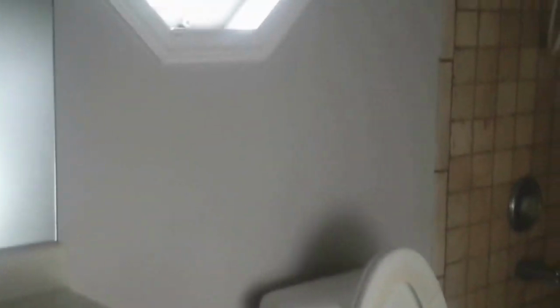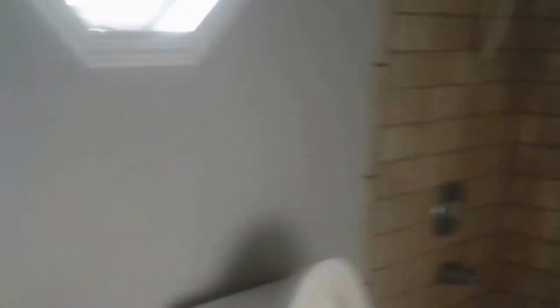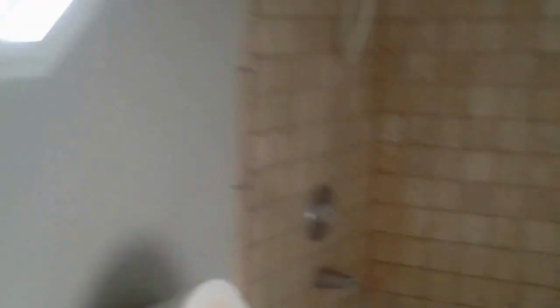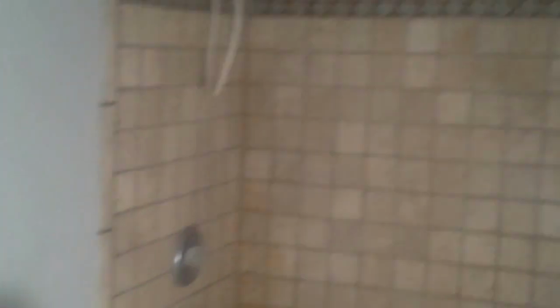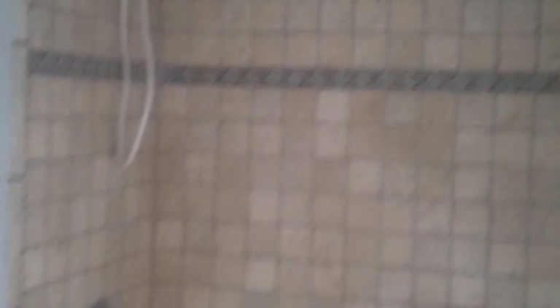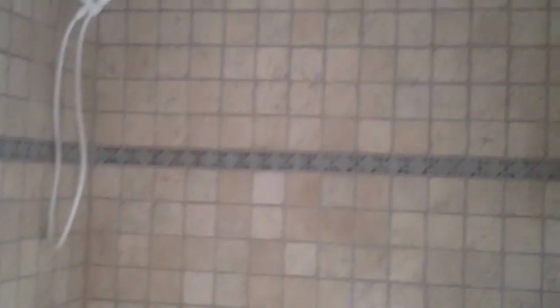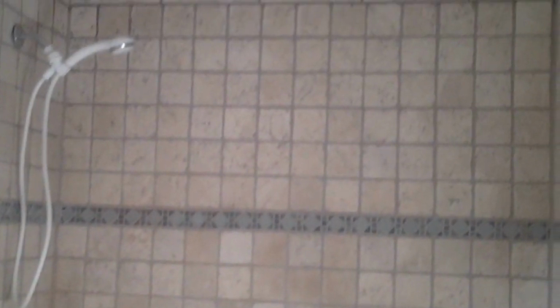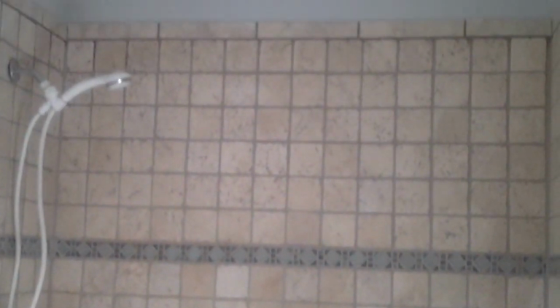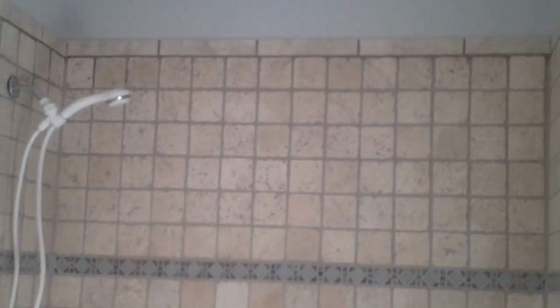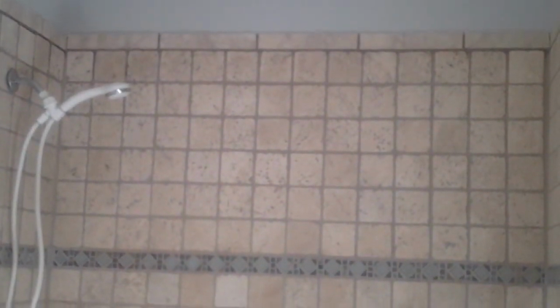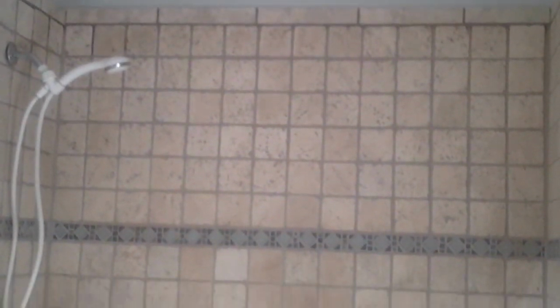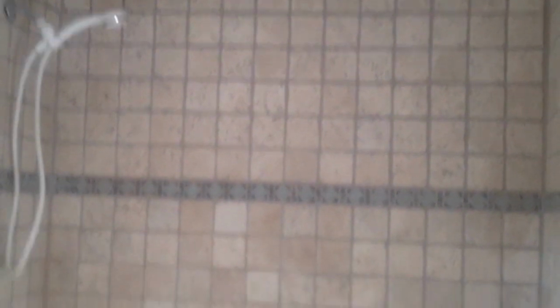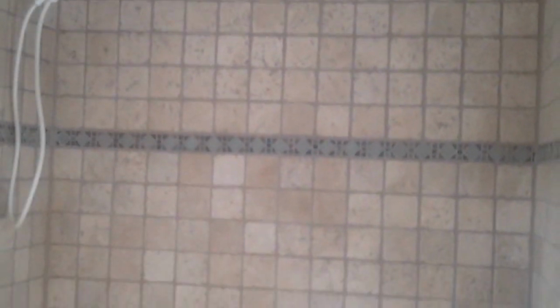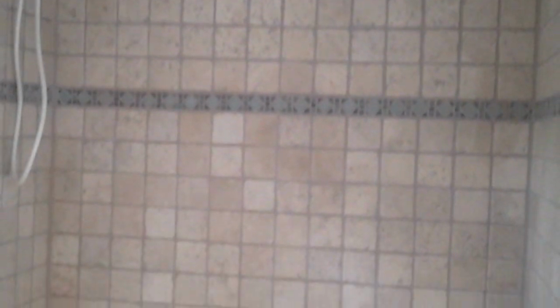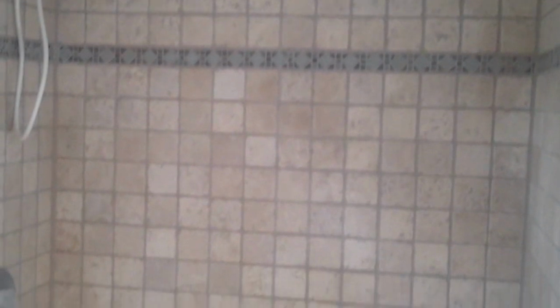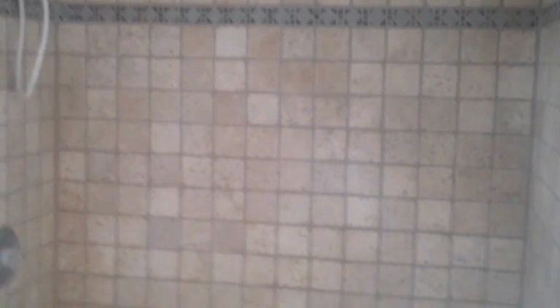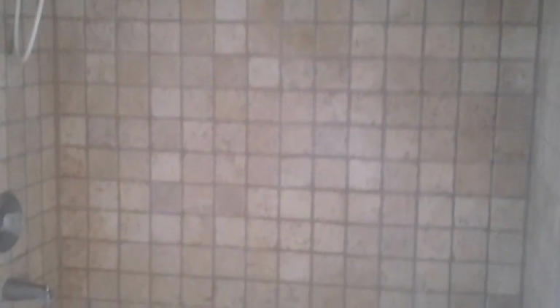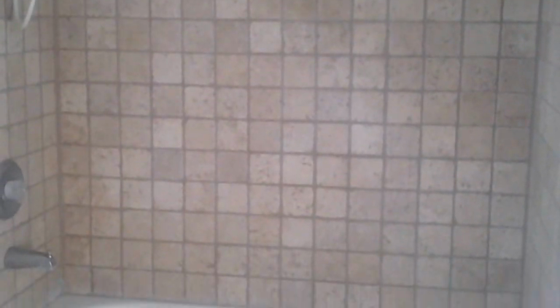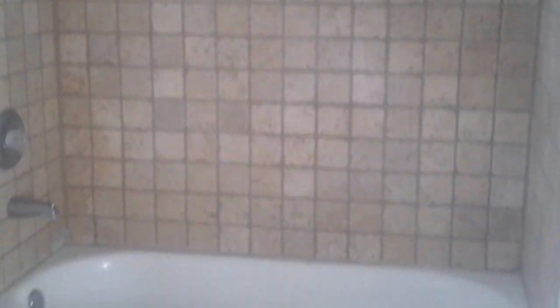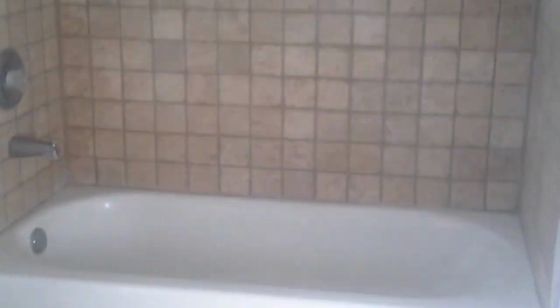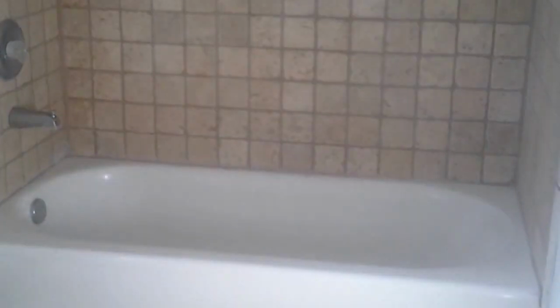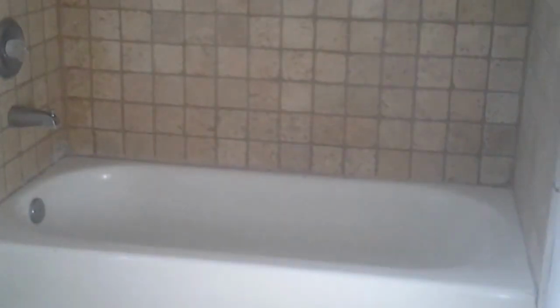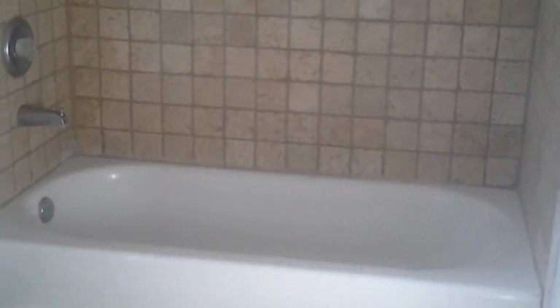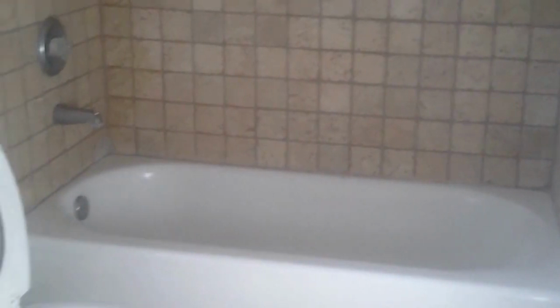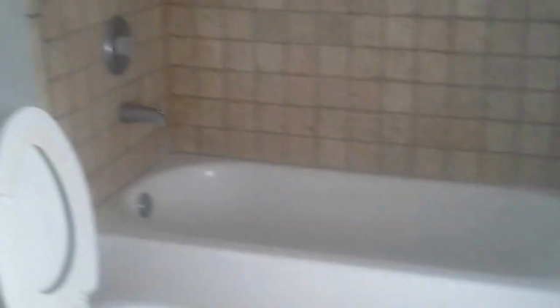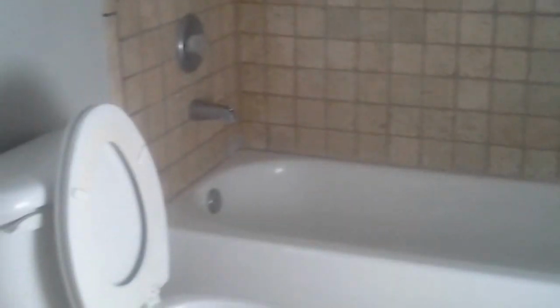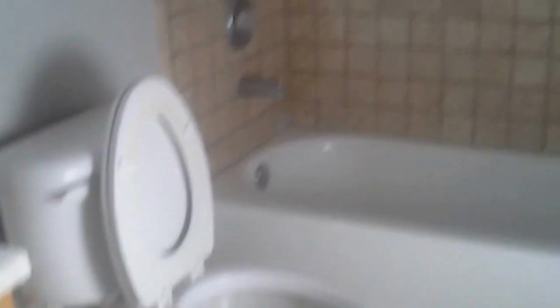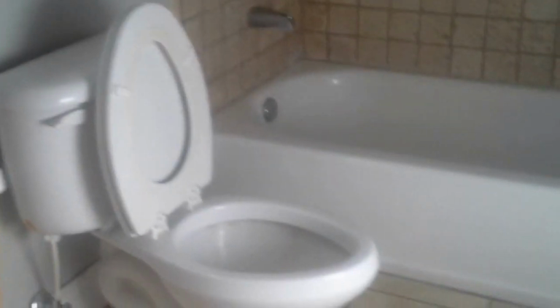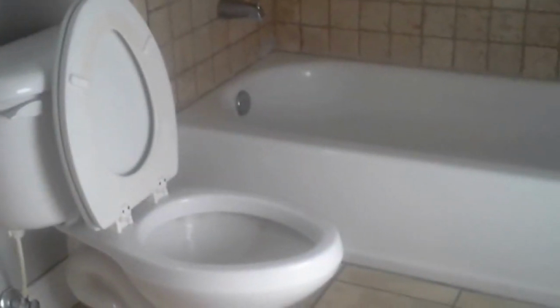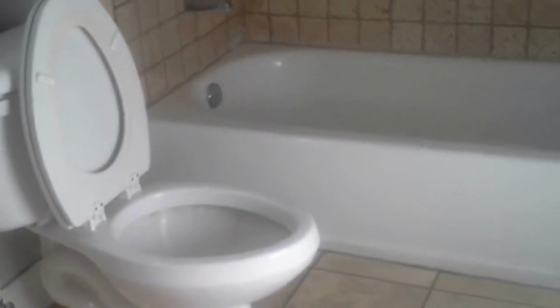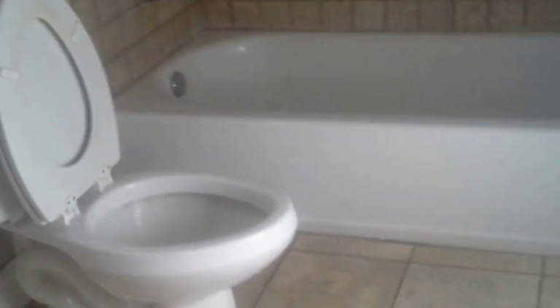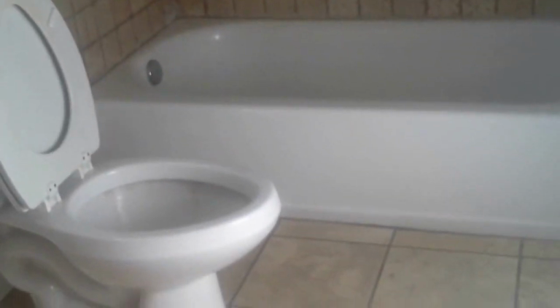This is the guest bathroom — they literally just redid this because there is new tiling inside. The bathtub looks to be the same, and there's tiling also throughout the bathroom.